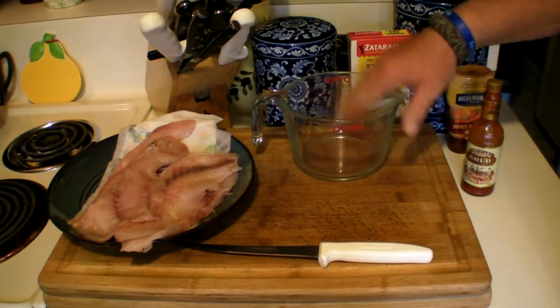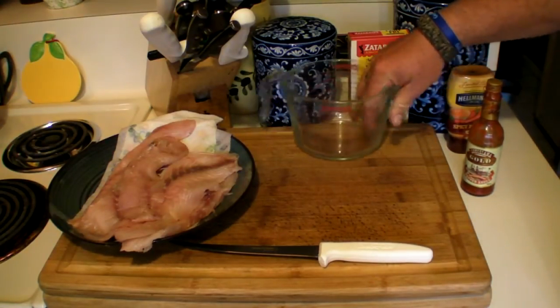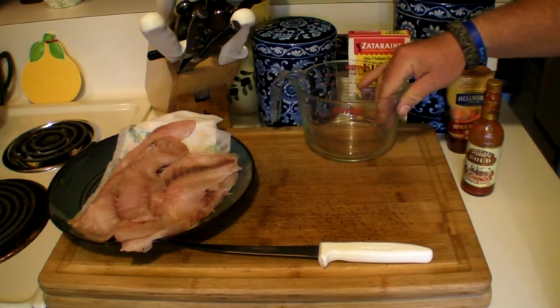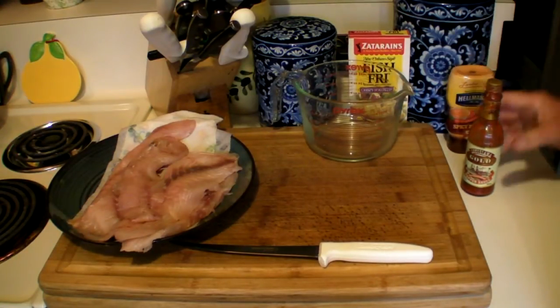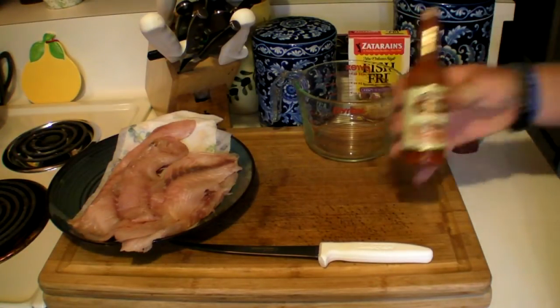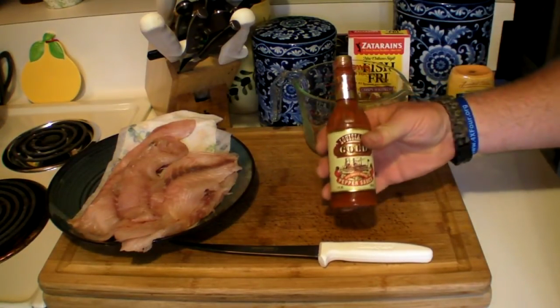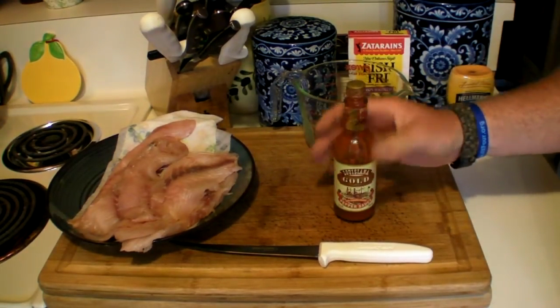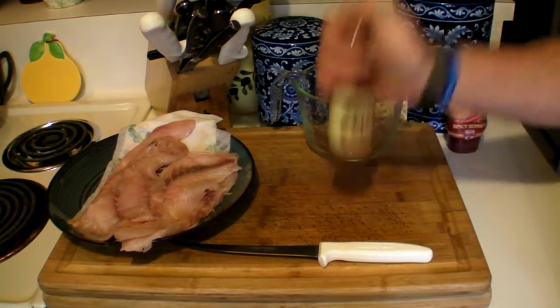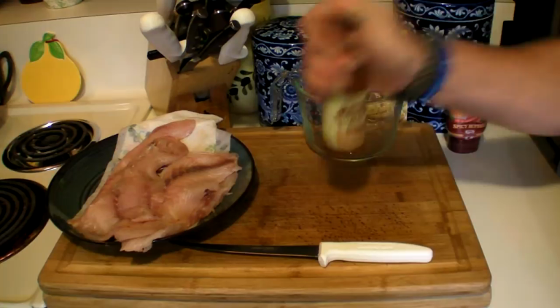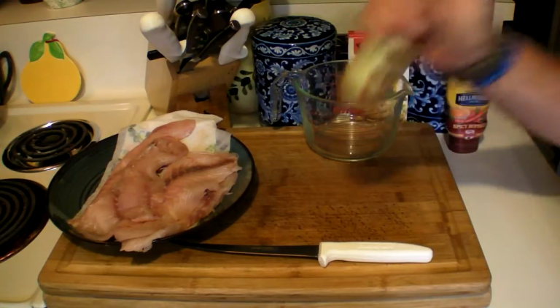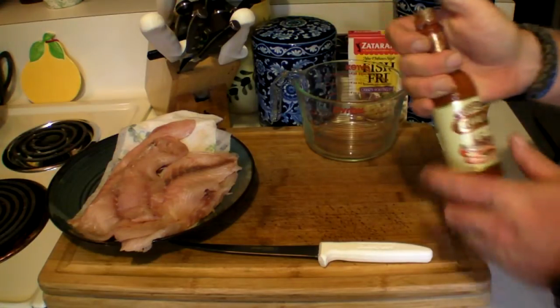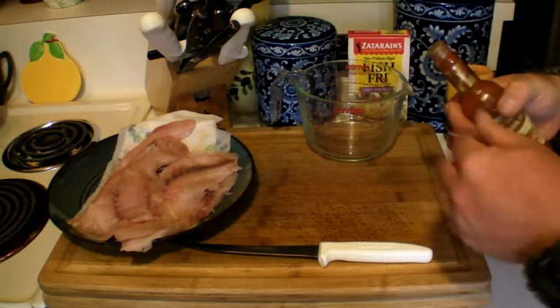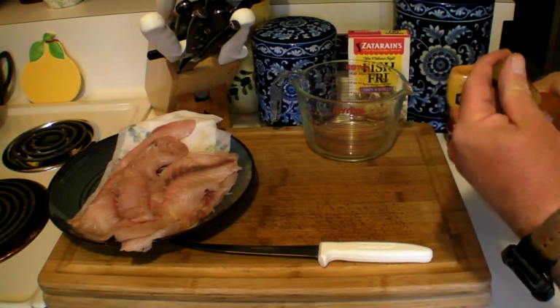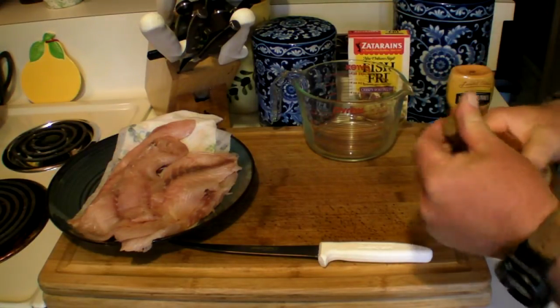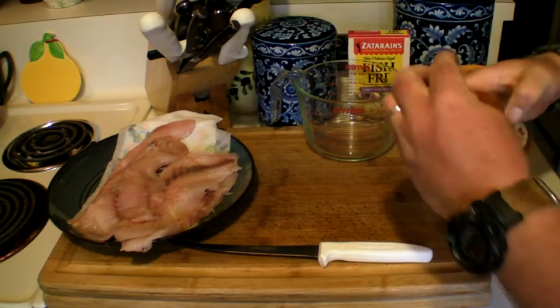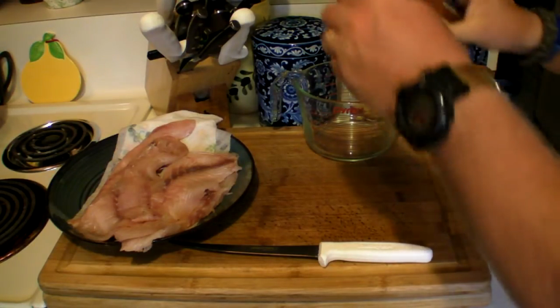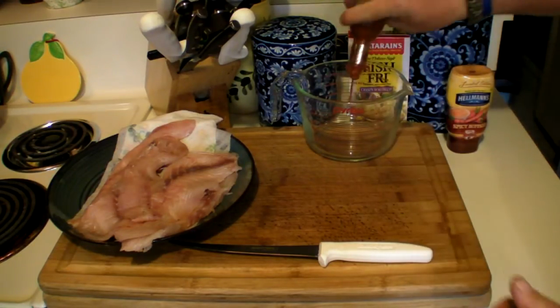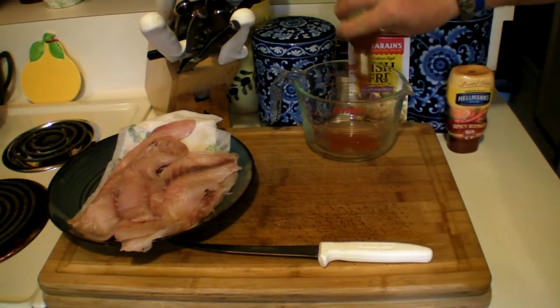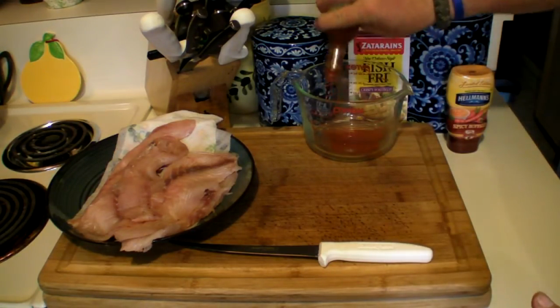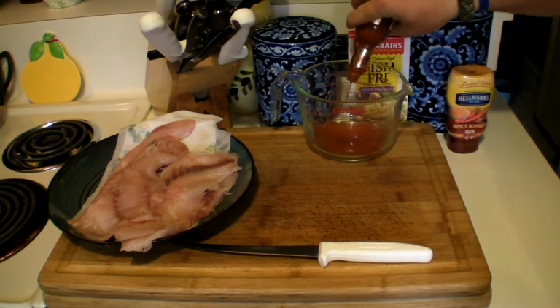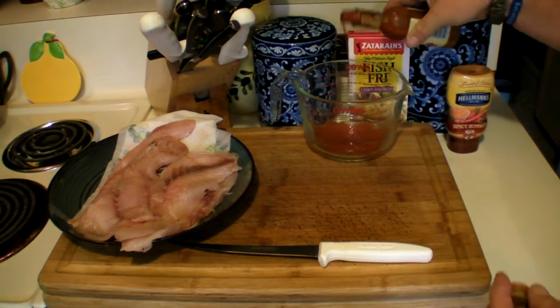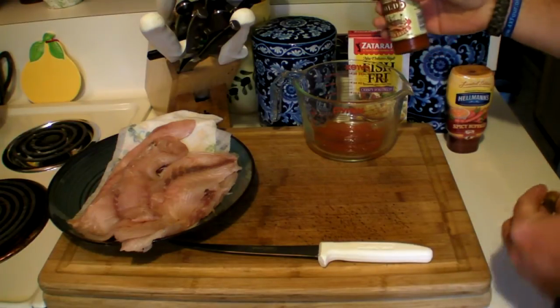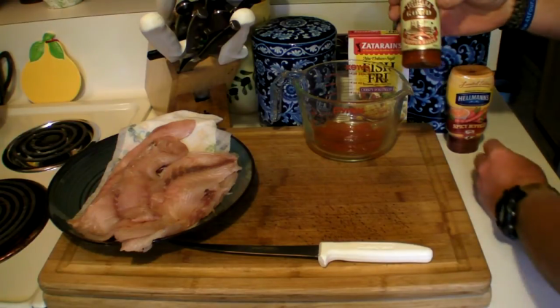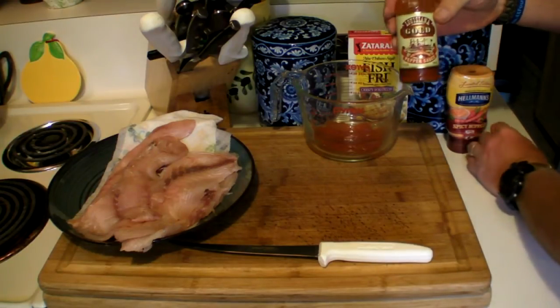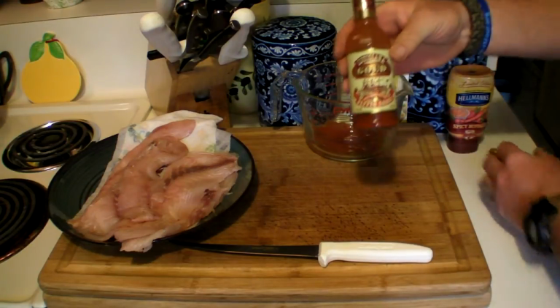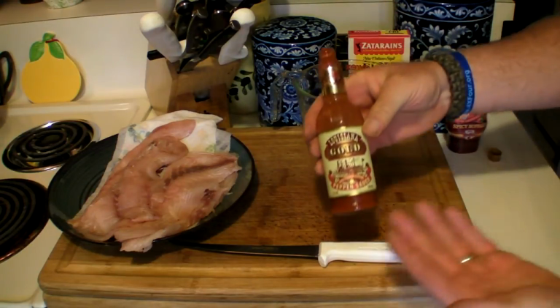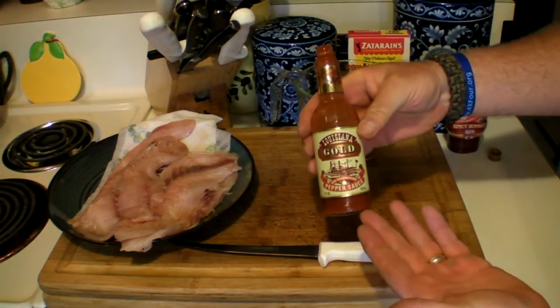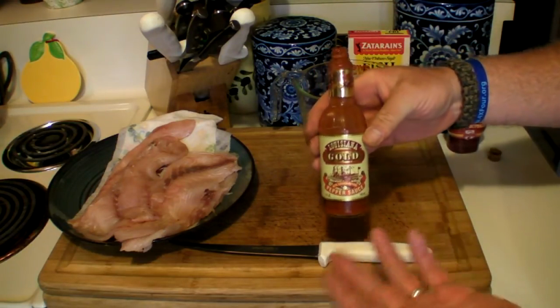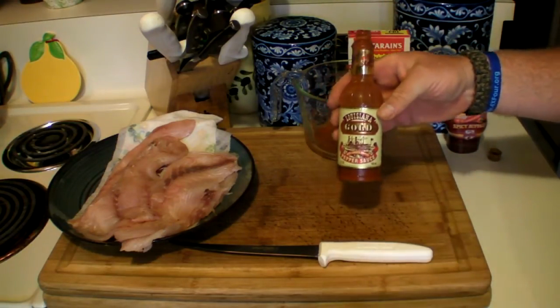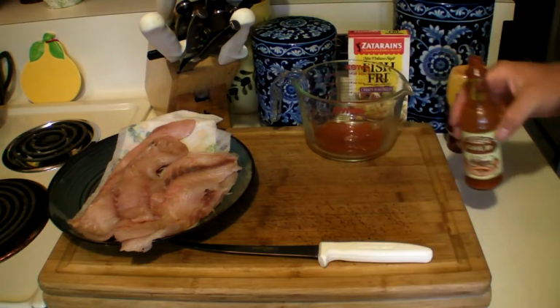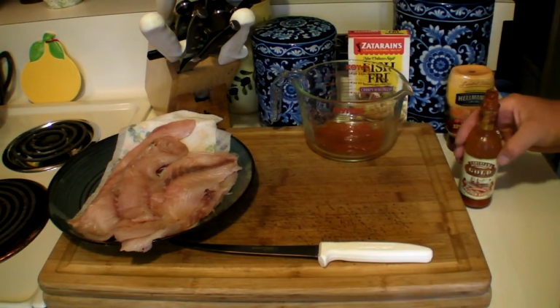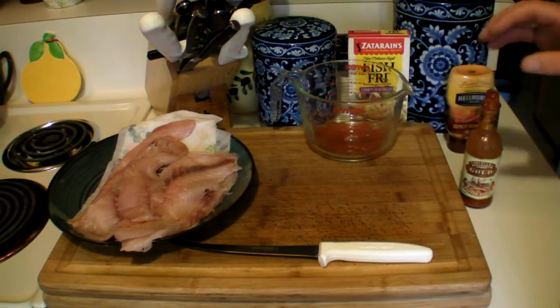Measuring cup. Louisiana Gold hot sauce — shake it up, put some in the measuring cup, about that much right there. If you can get it, this is good stuff, but if you can't, use whatever you have.